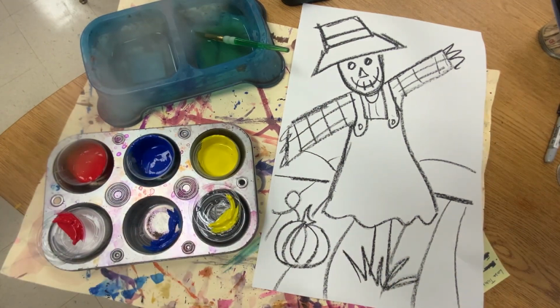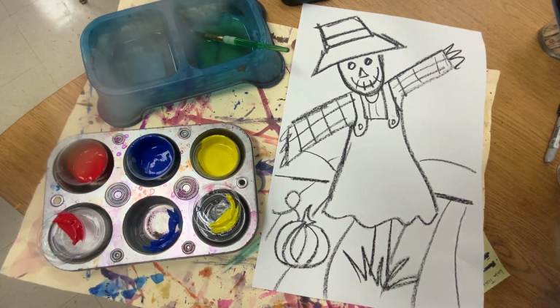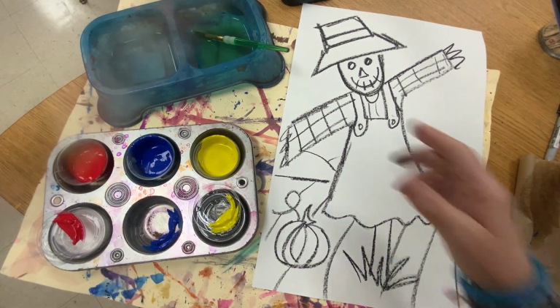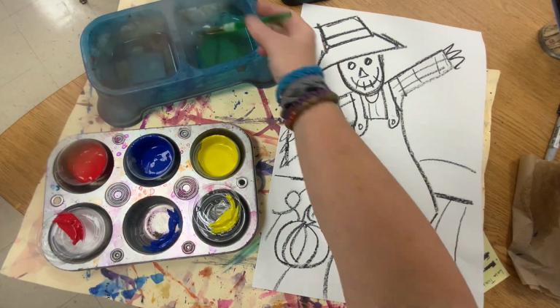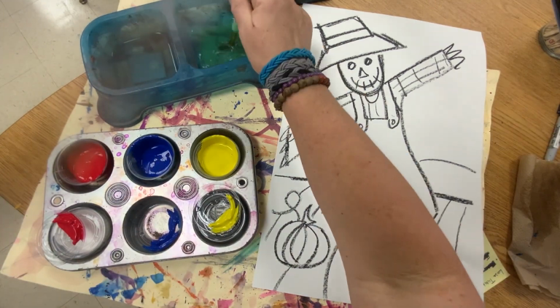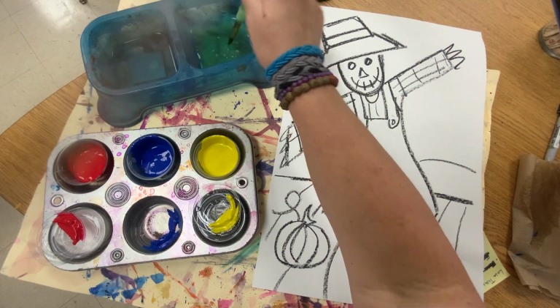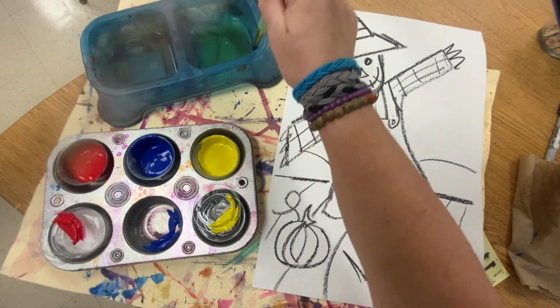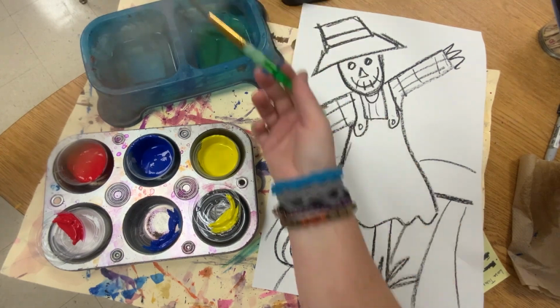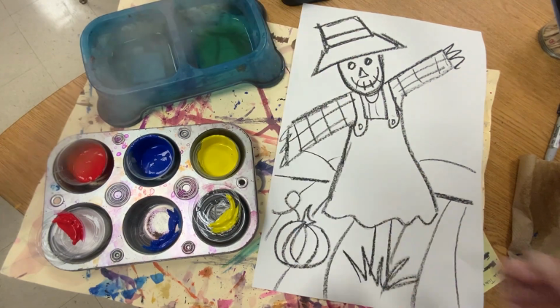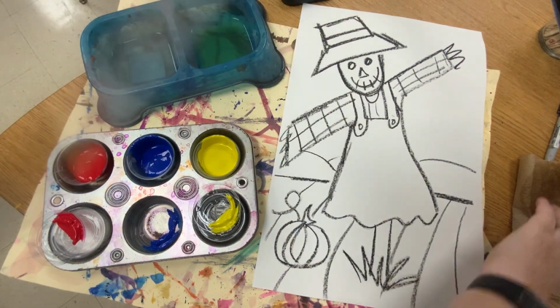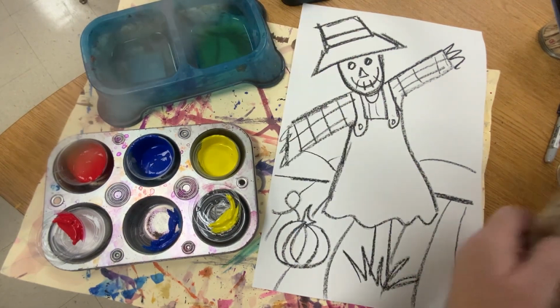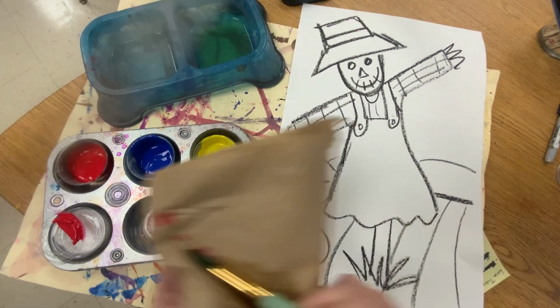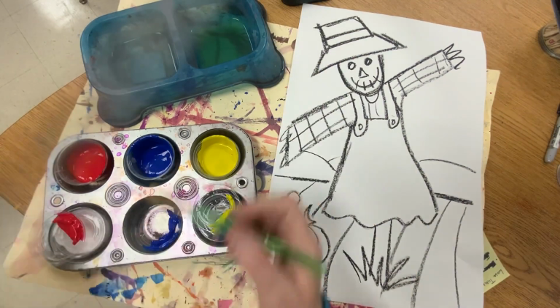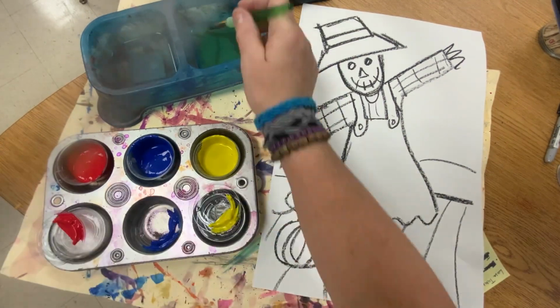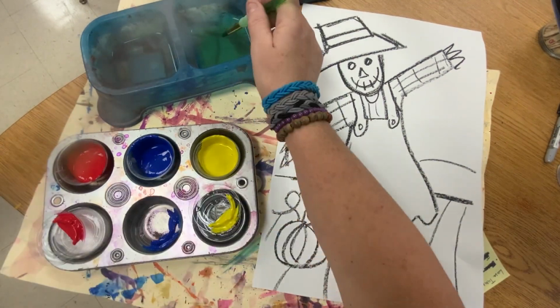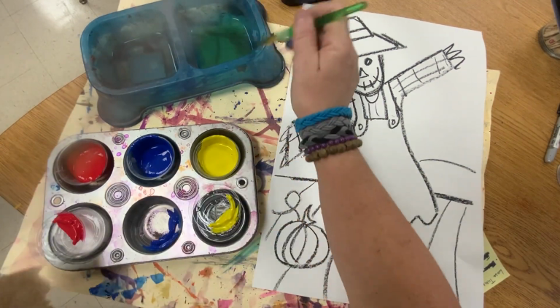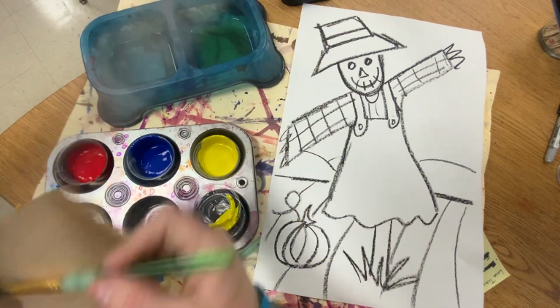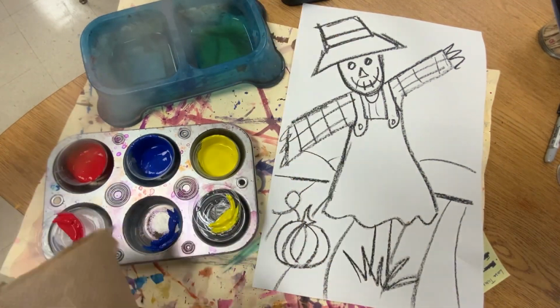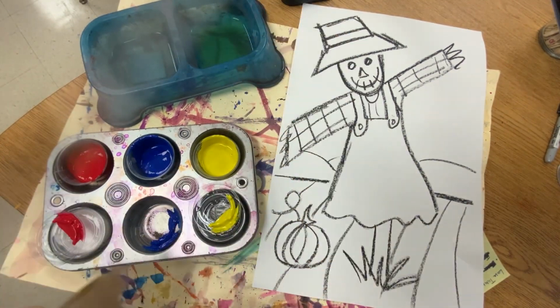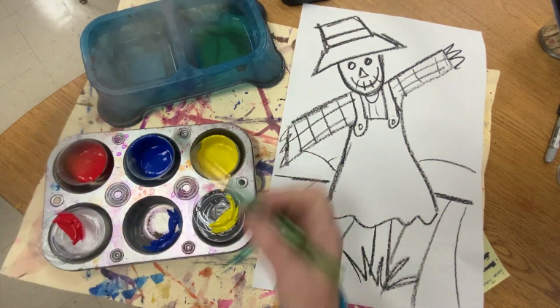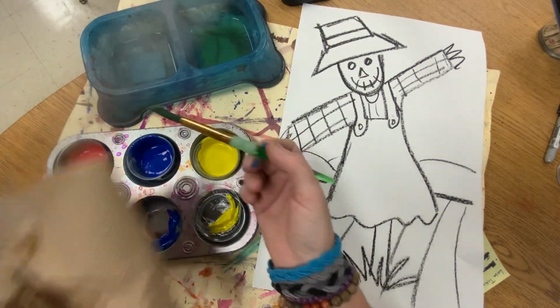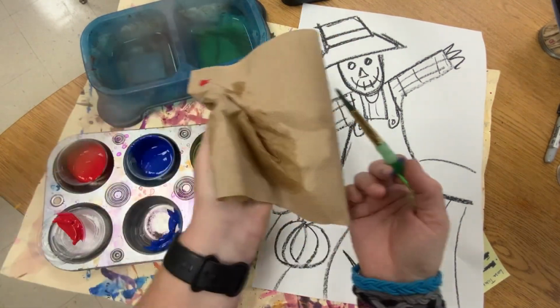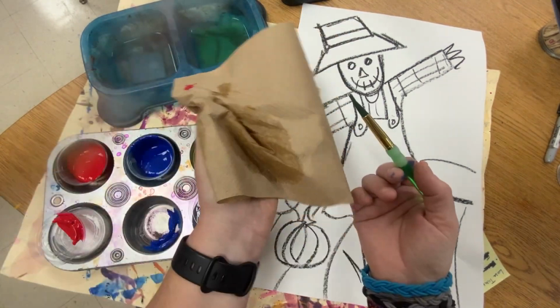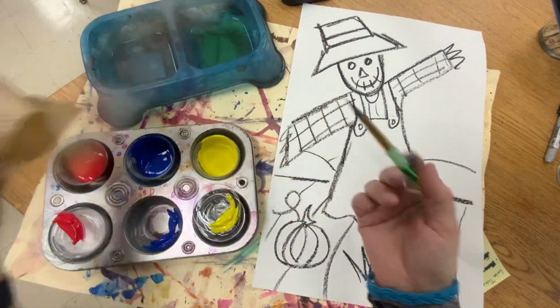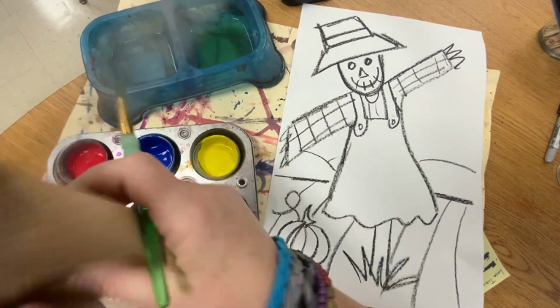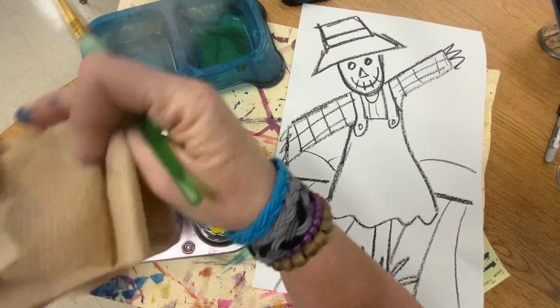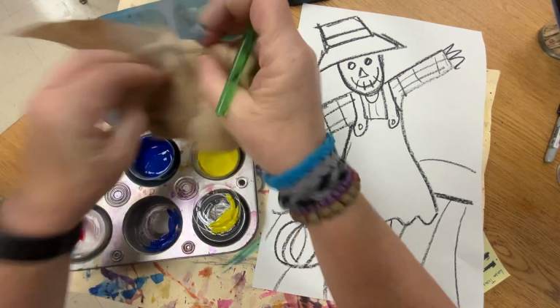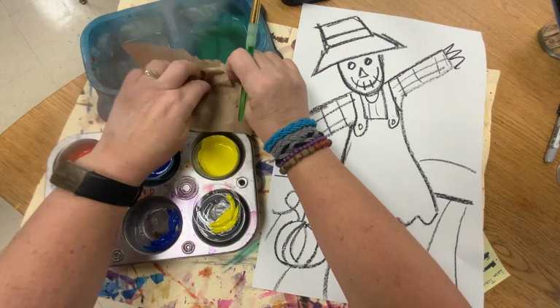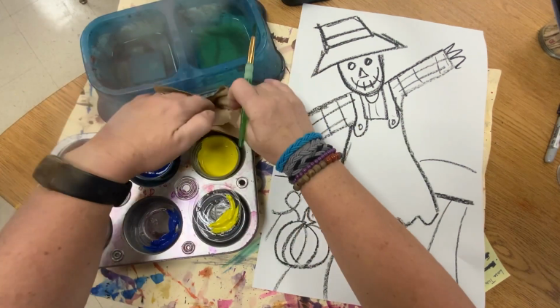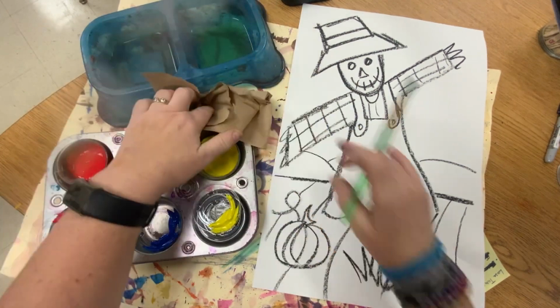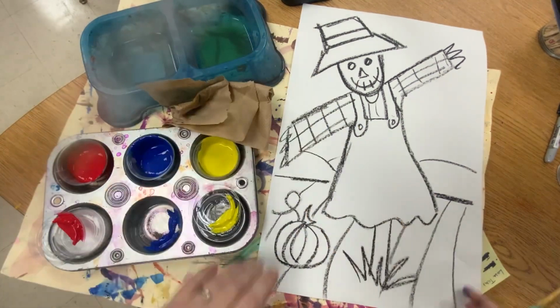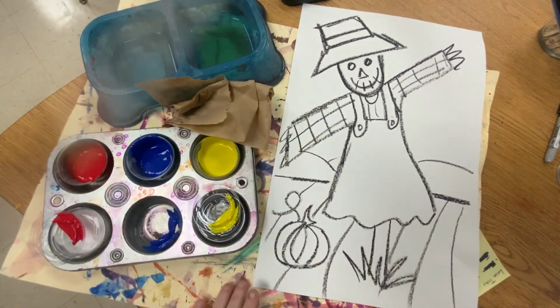The first thing we're going to do — you're going to have water and a paper towel for cleaning your brush. We're going to try to do this quick.